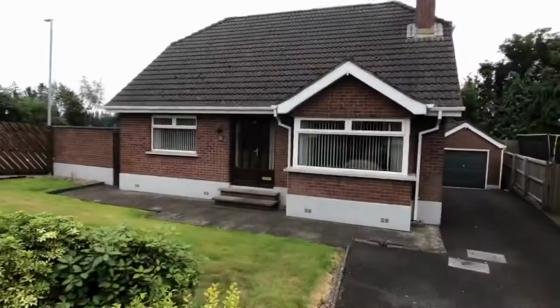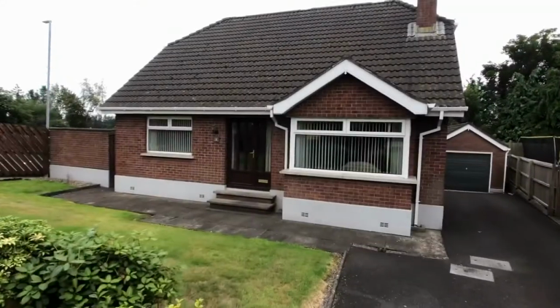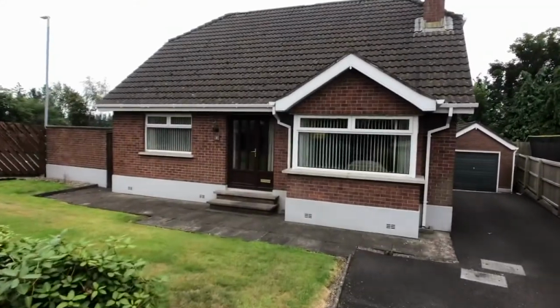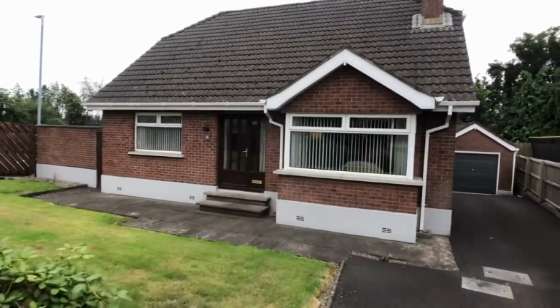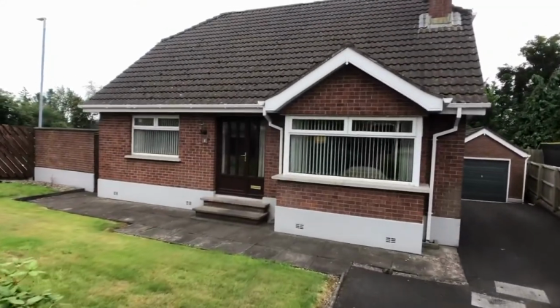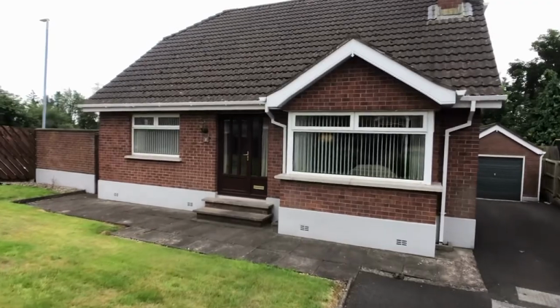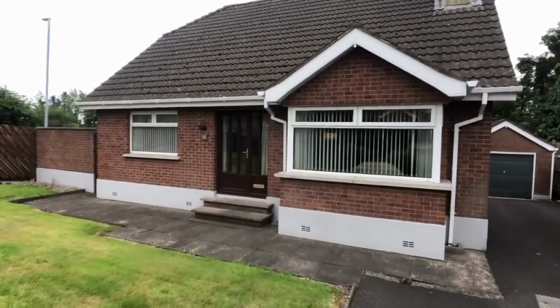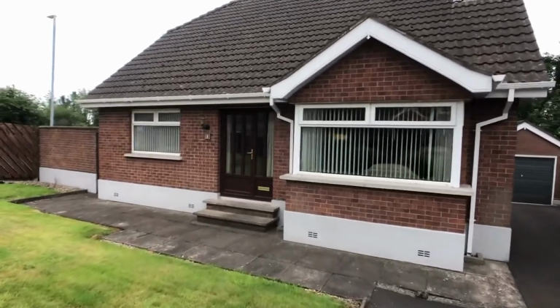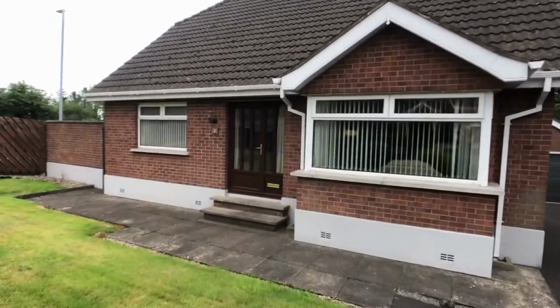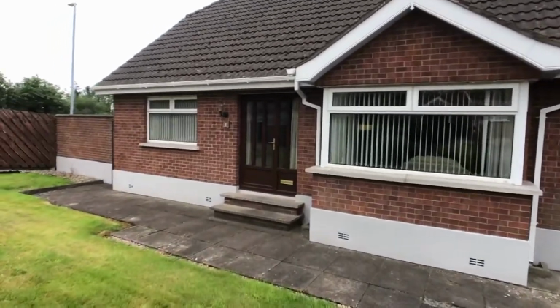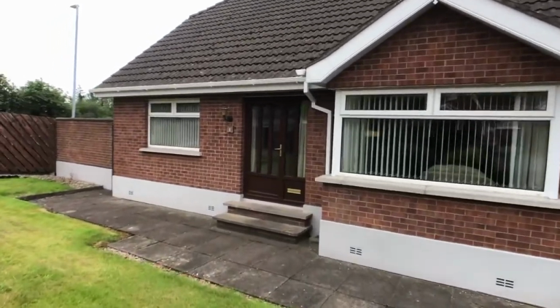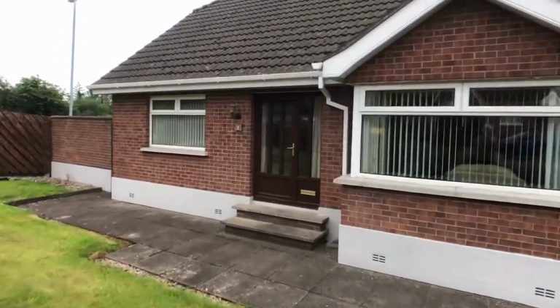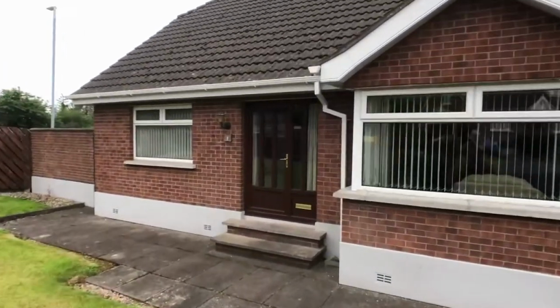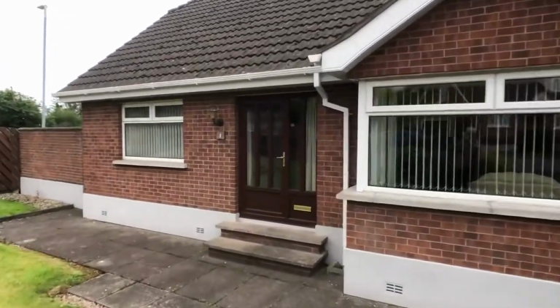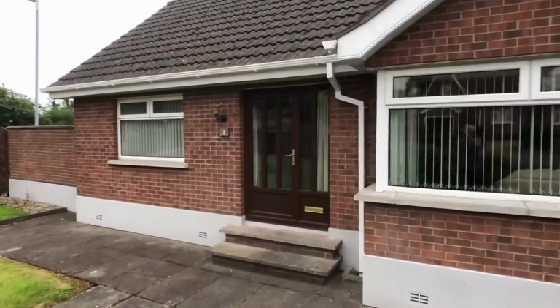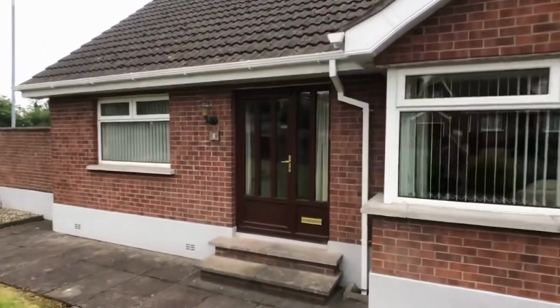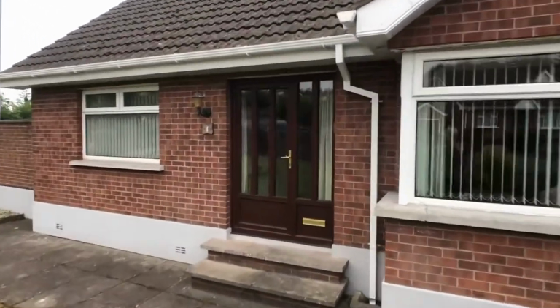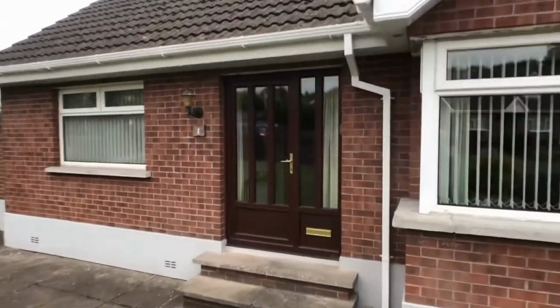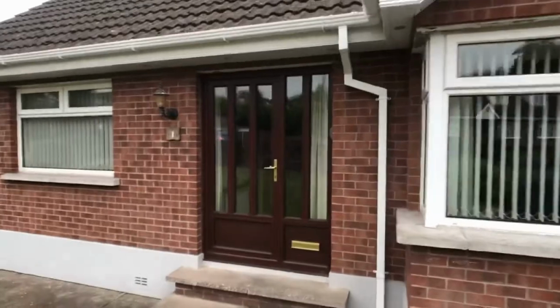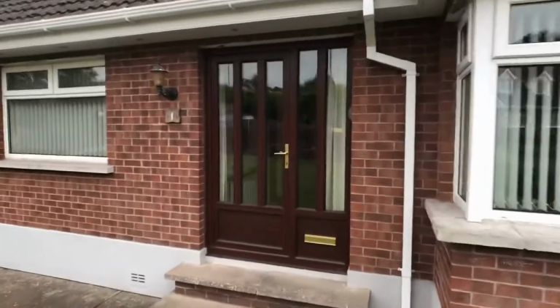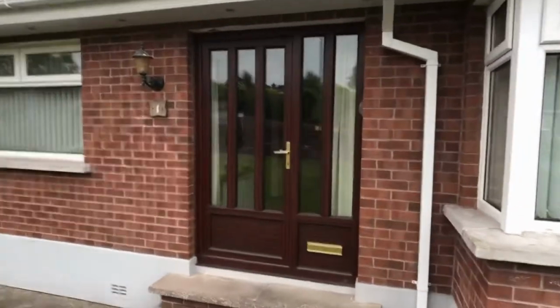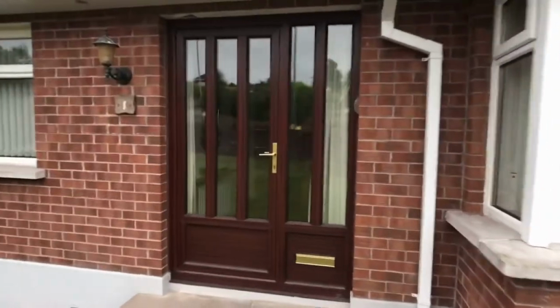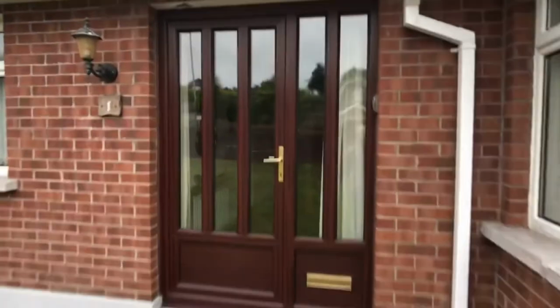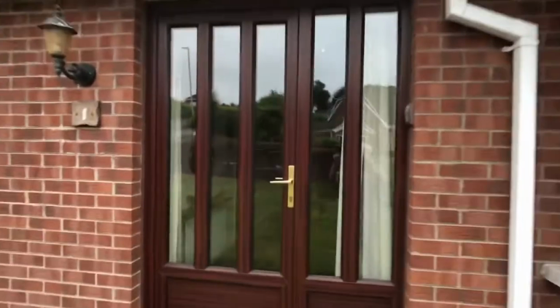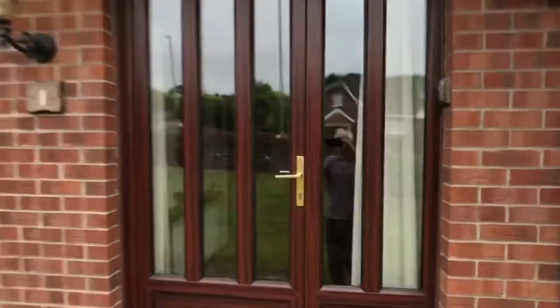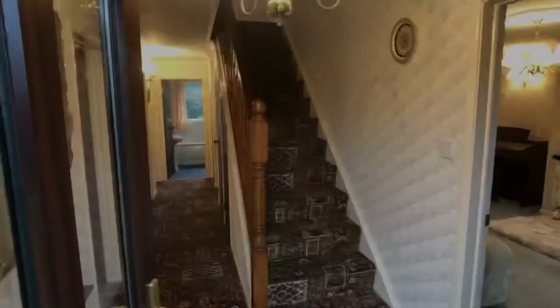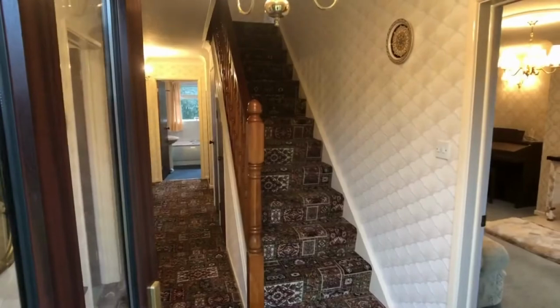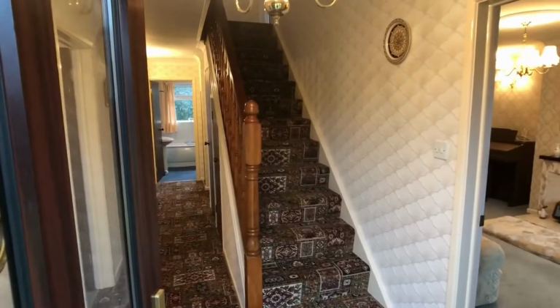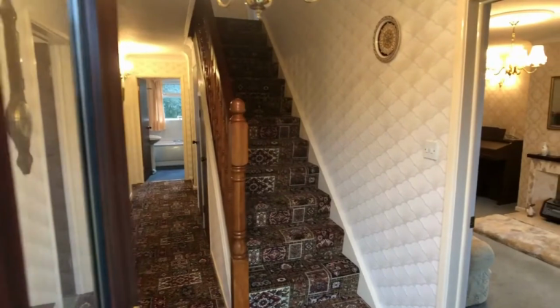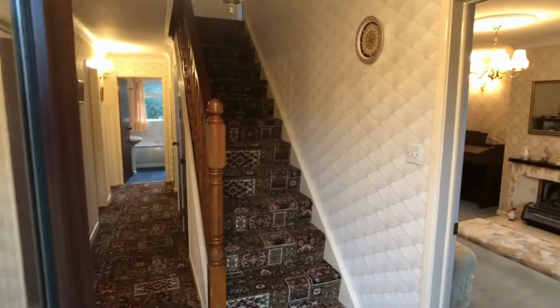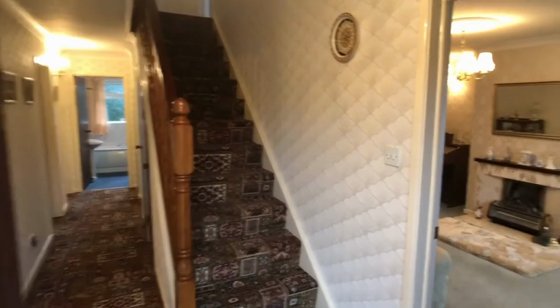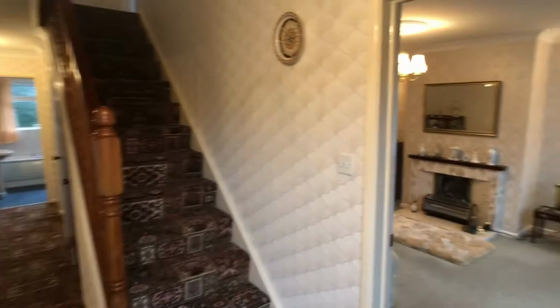So this is Dunlady Manor, just off Dunlady Road, and we're looking at number one. It's a chalet bungalow which has the best of both worlds — two bedrooms downstairs and two bedrooms upstairs. So let's go inside and have a look.